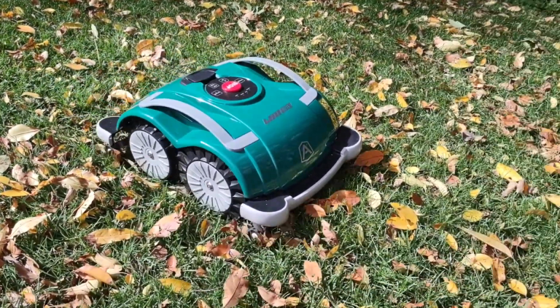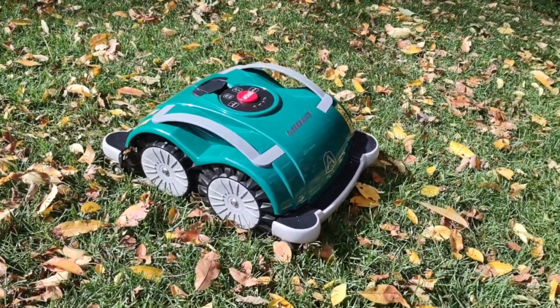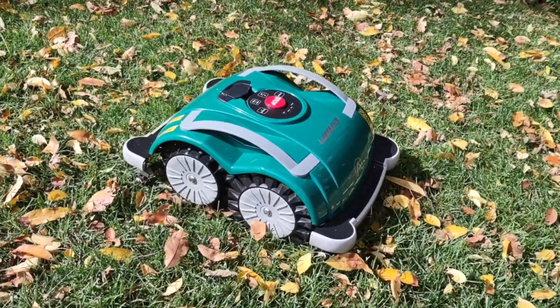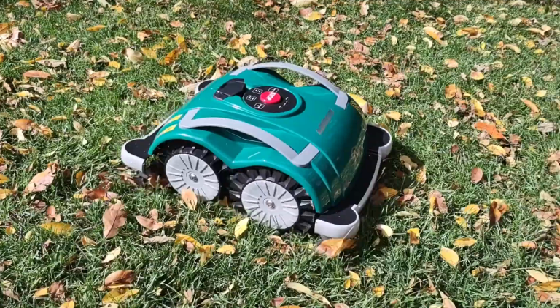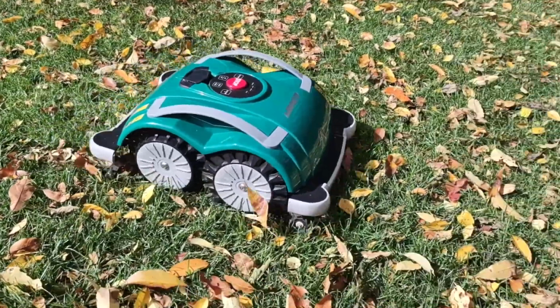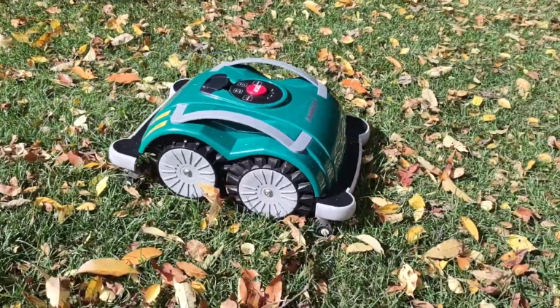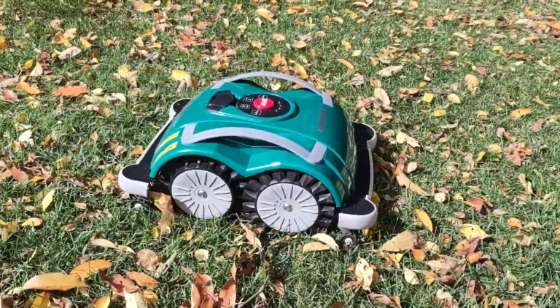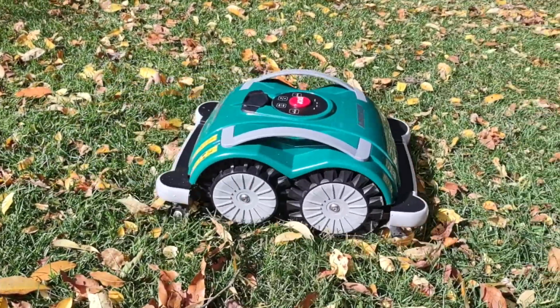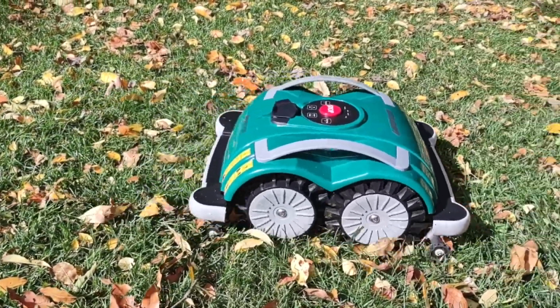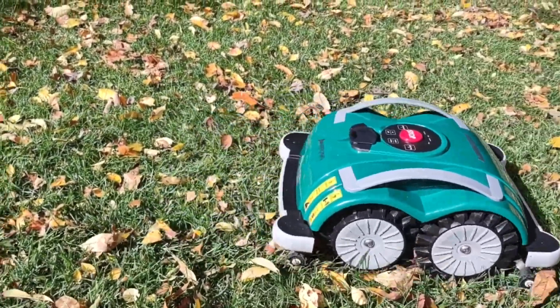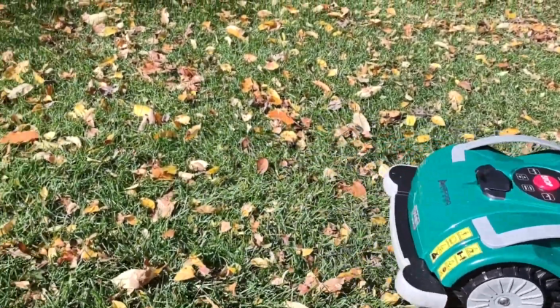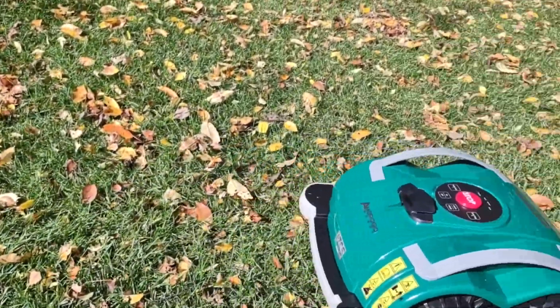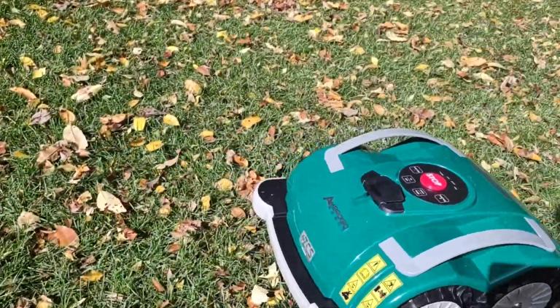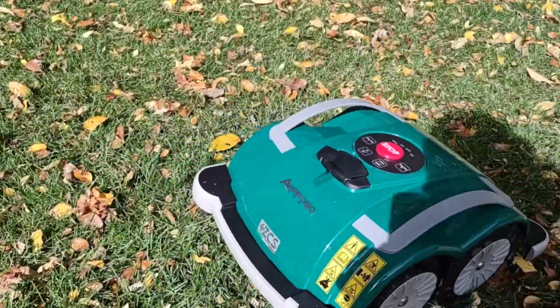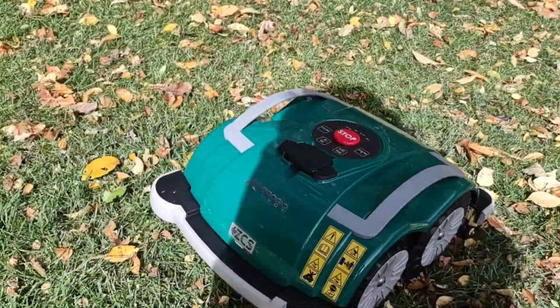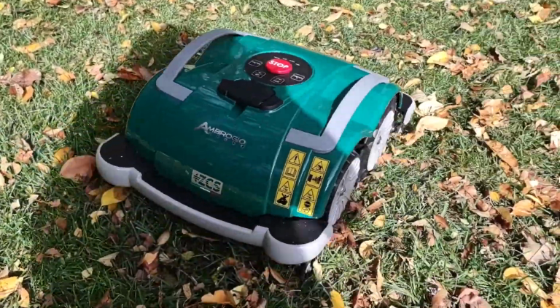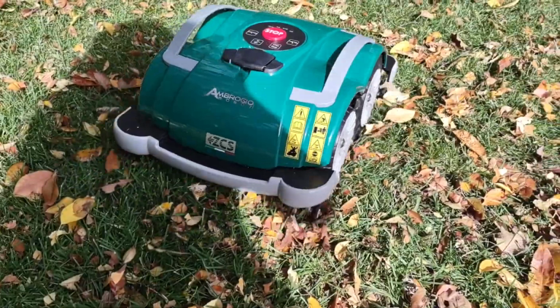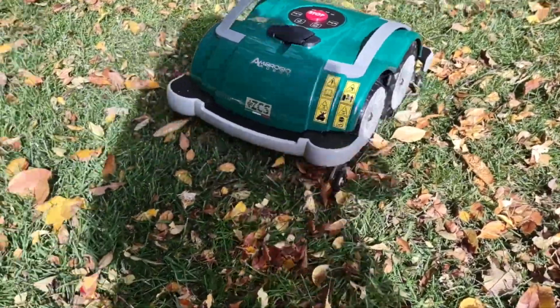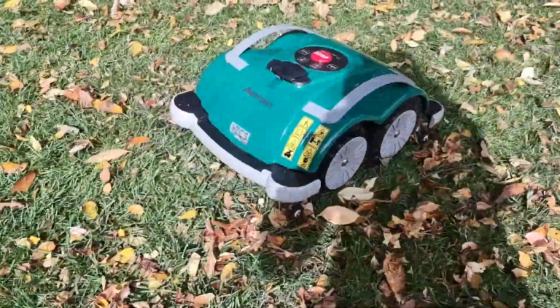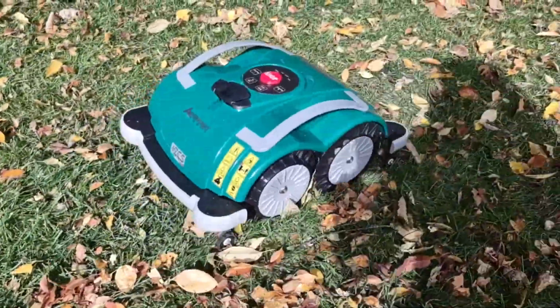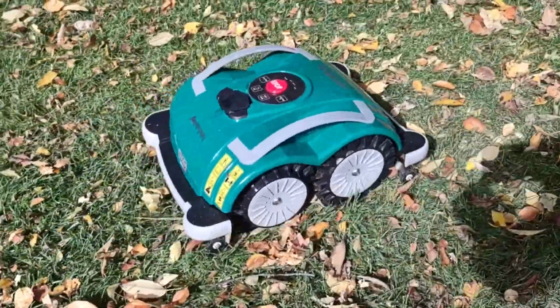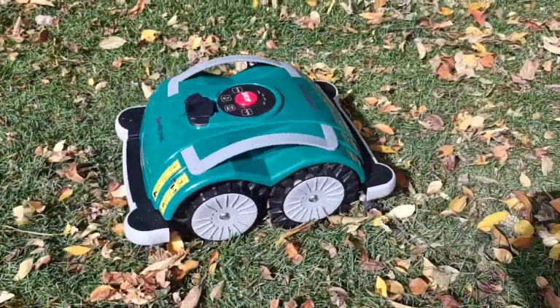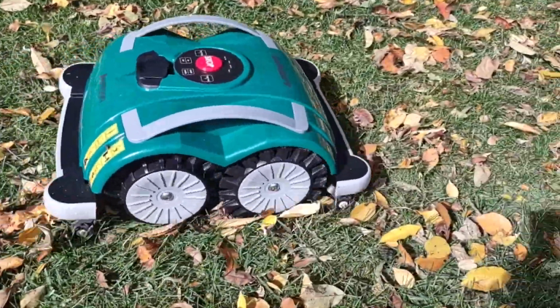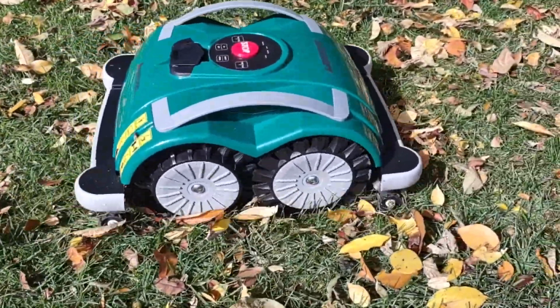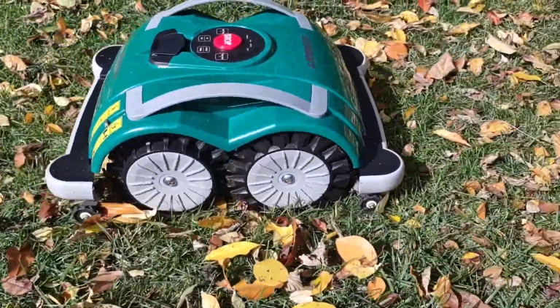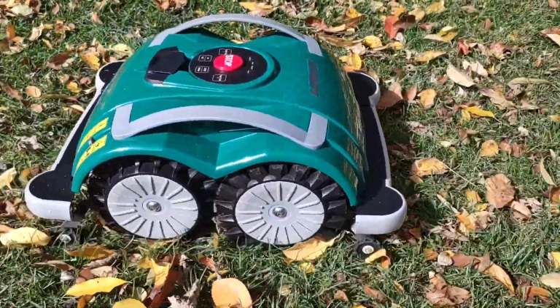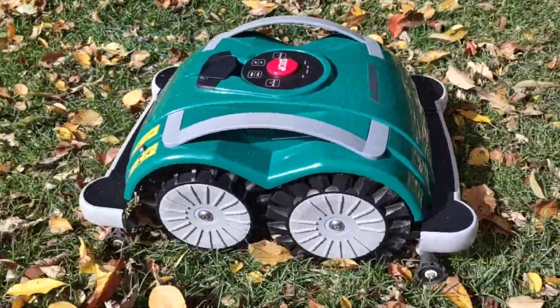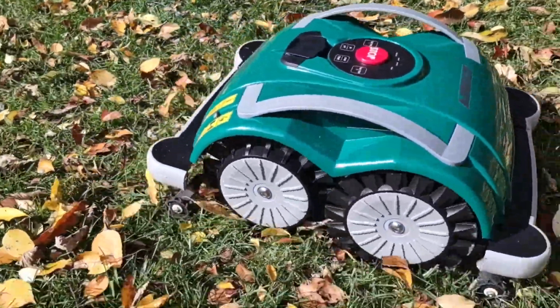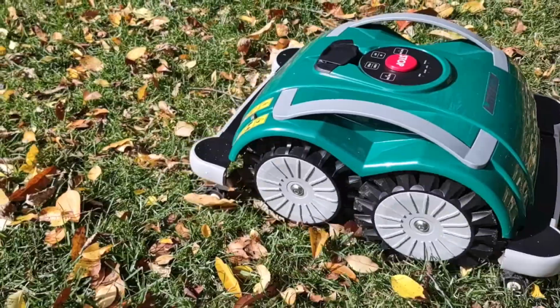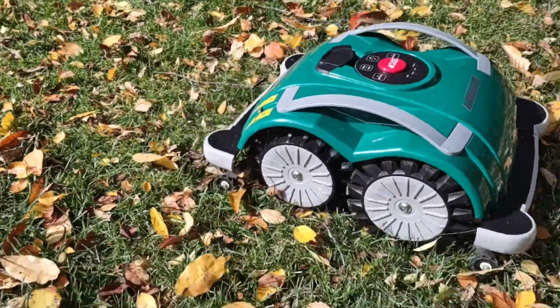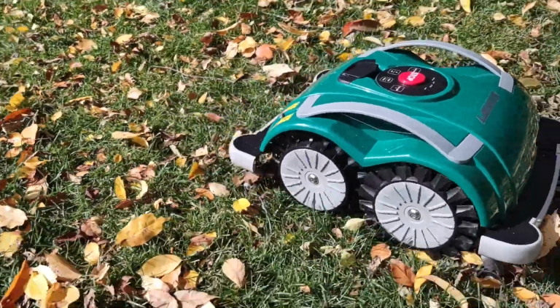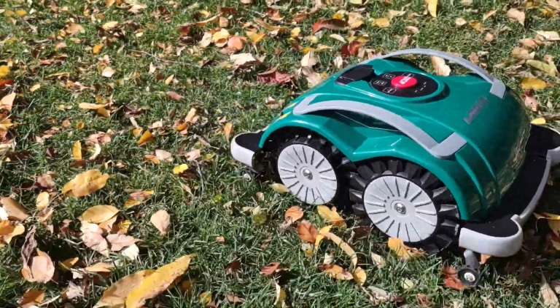I'm doing a demo of the L60 Elite S Plus on leaves. It does a quite impressive job of chopping the leaves. I'll show you the trail after it.